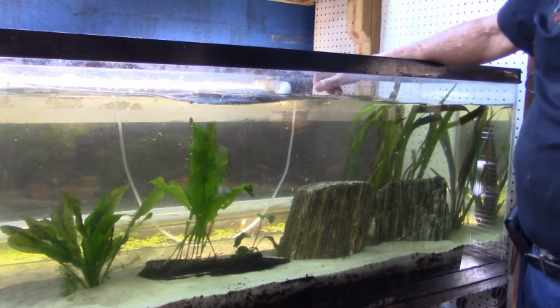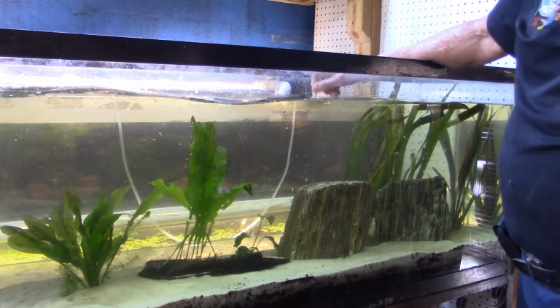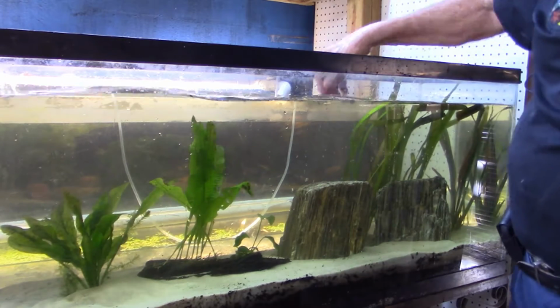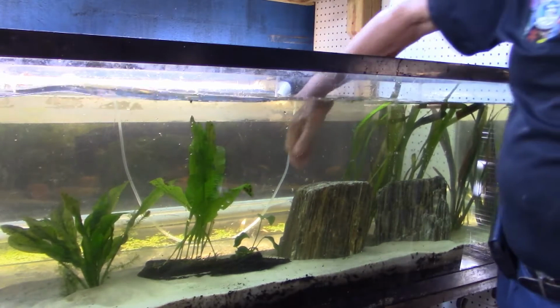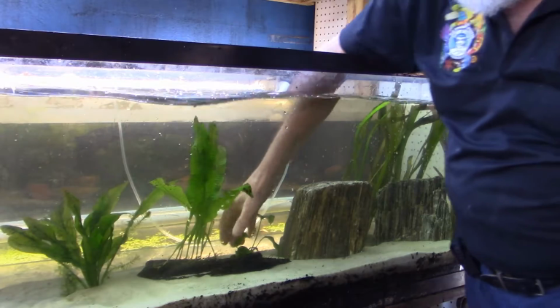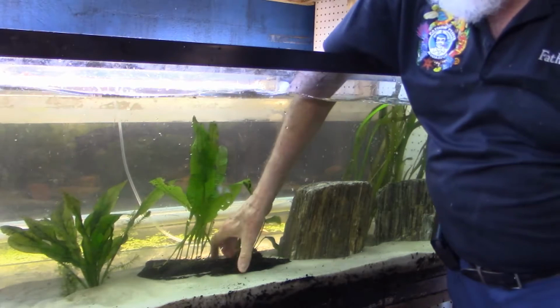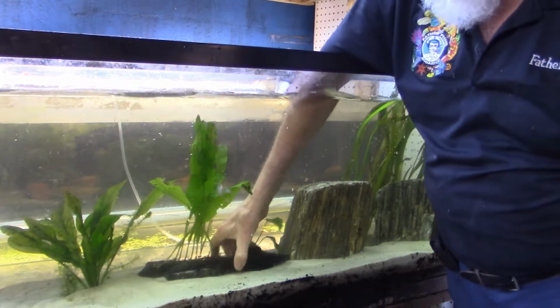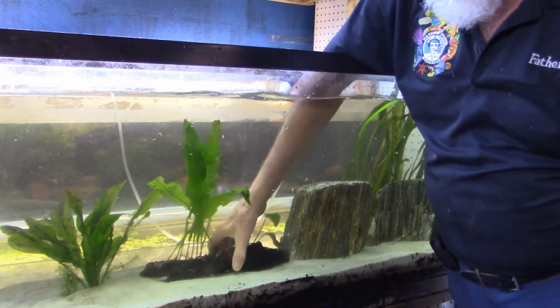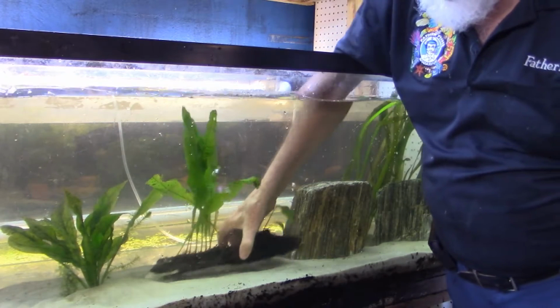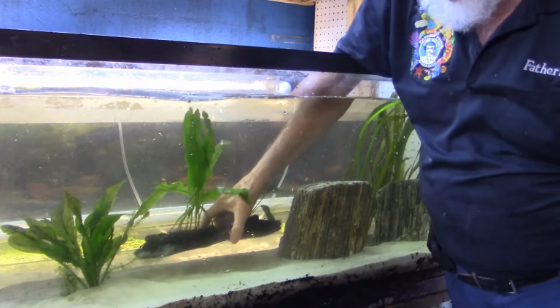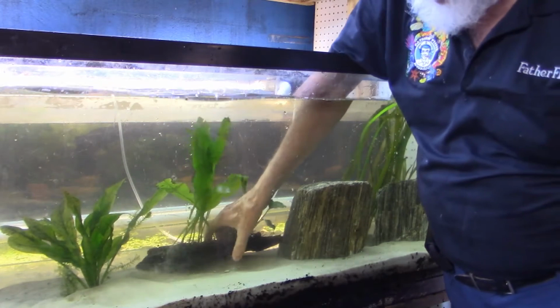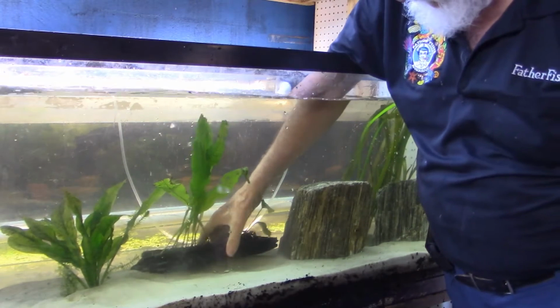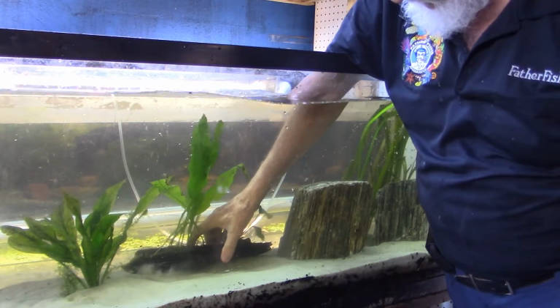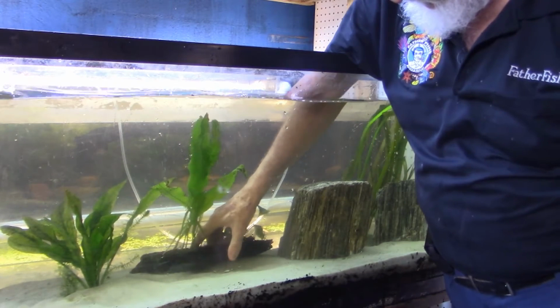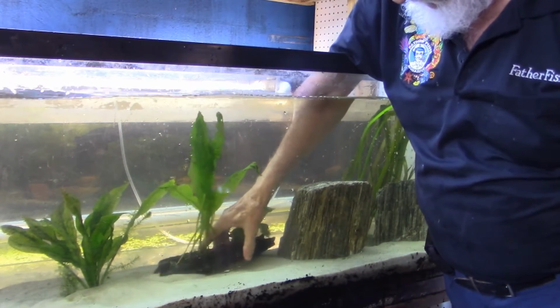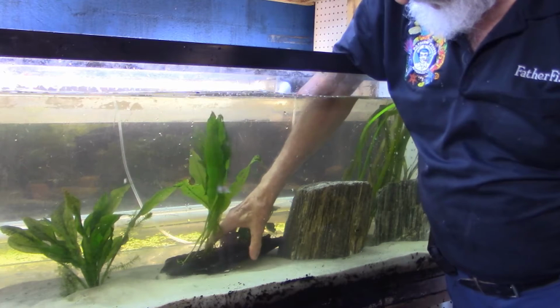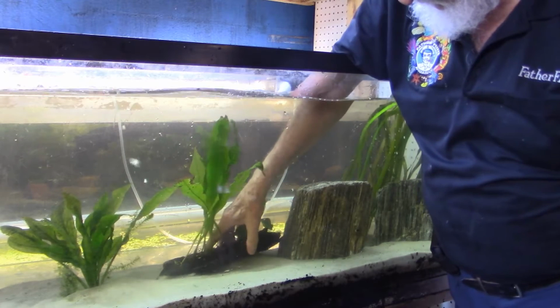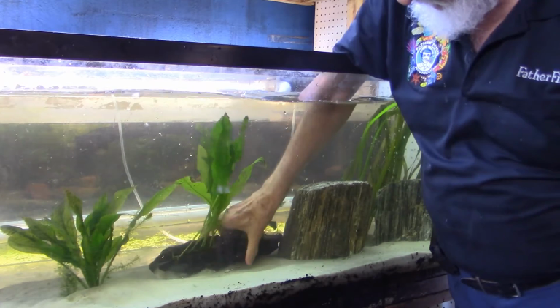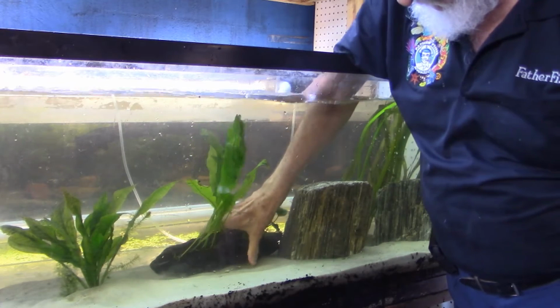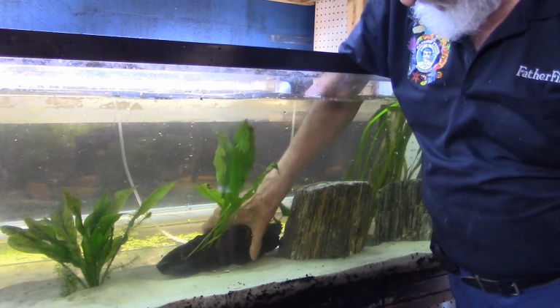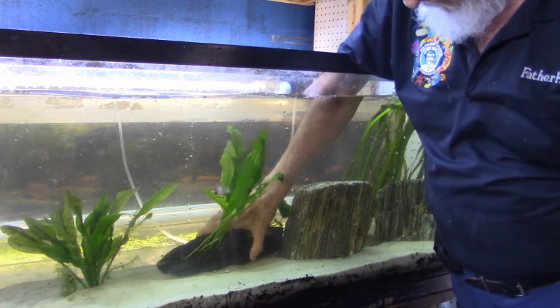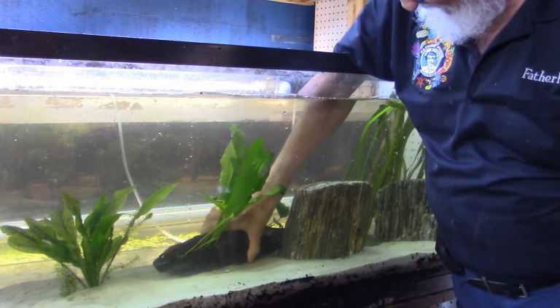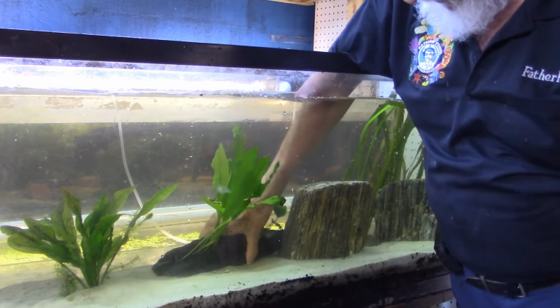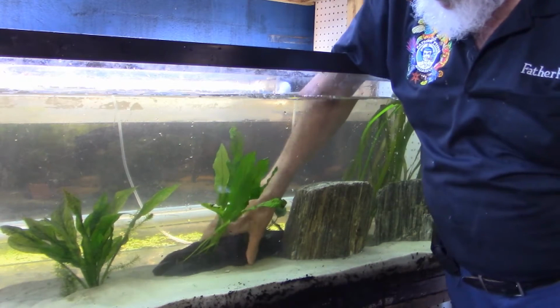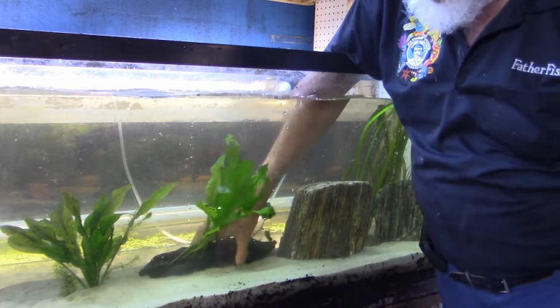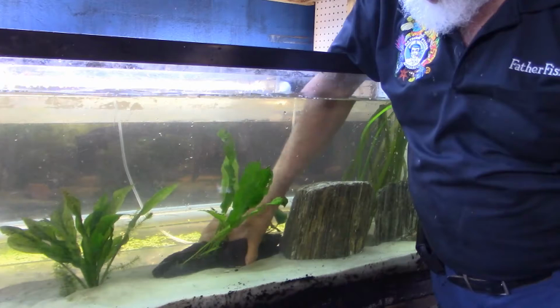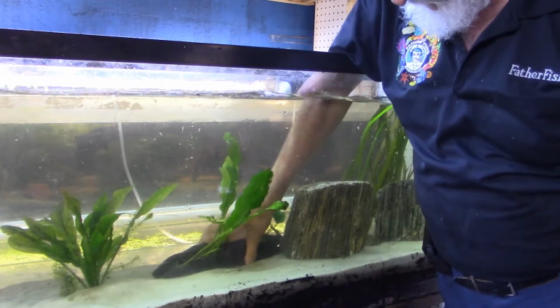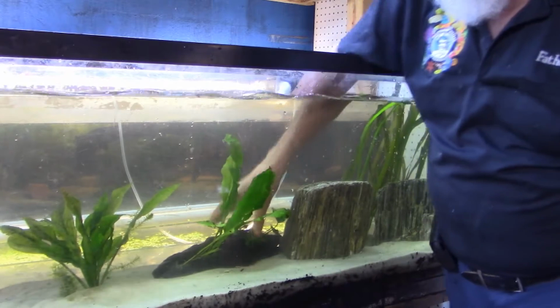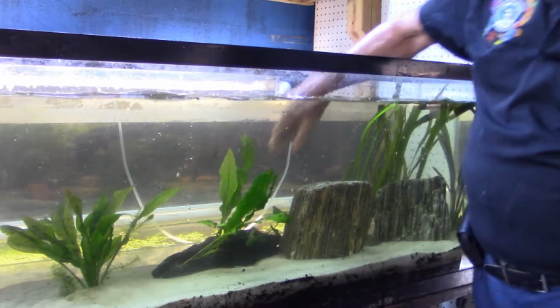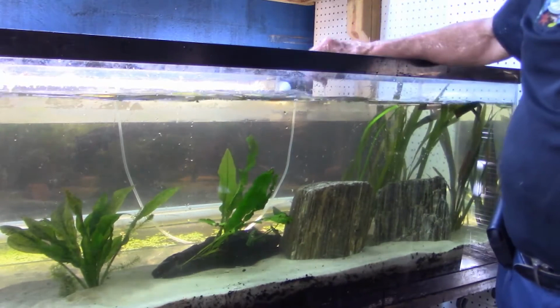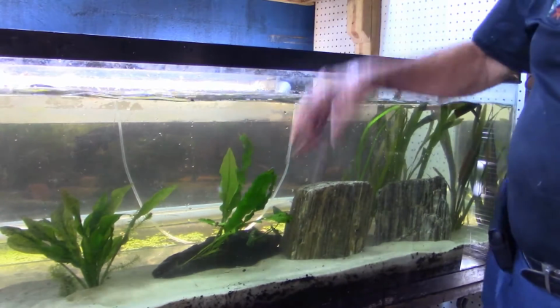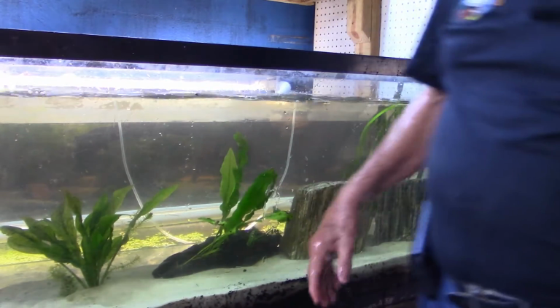Now I think this plant is going to go to the back. Get it slightly angled and put it up against the rock.